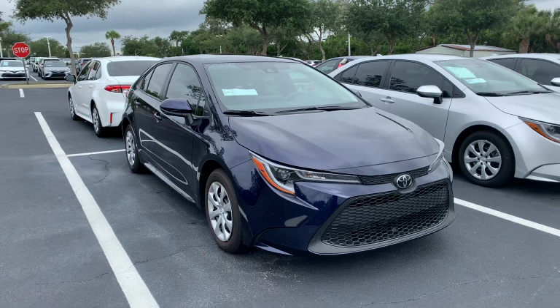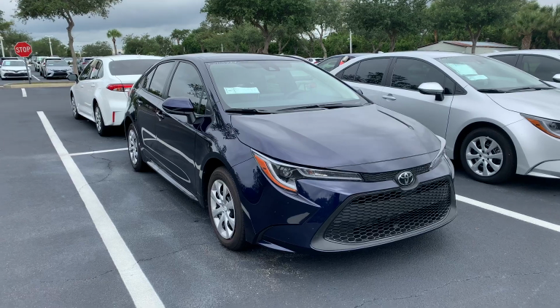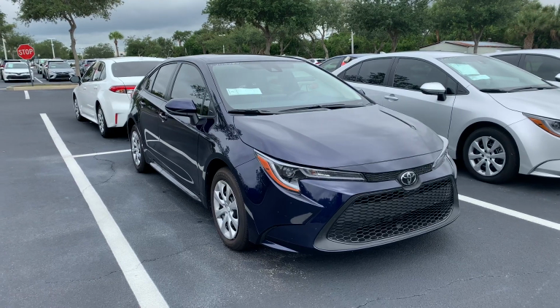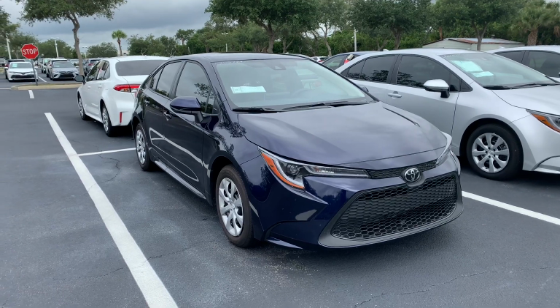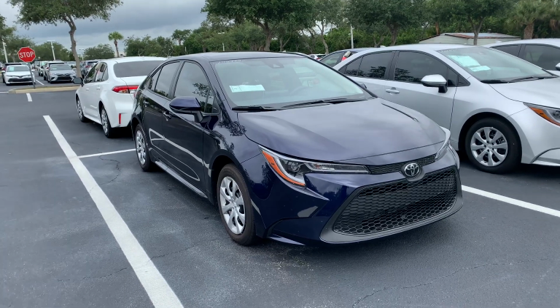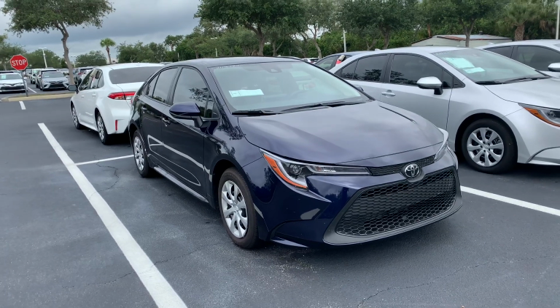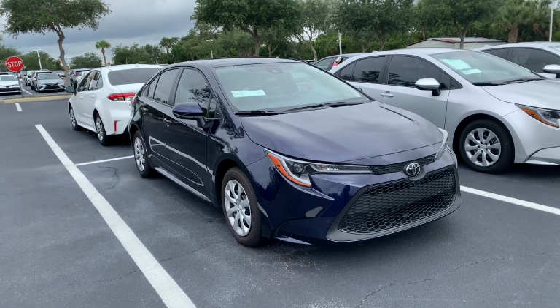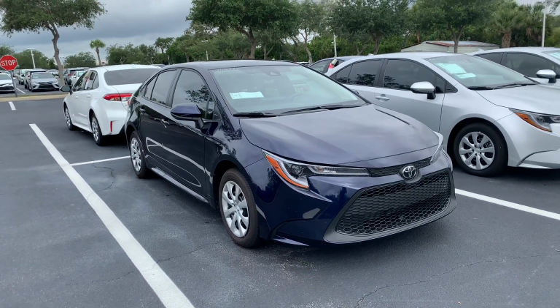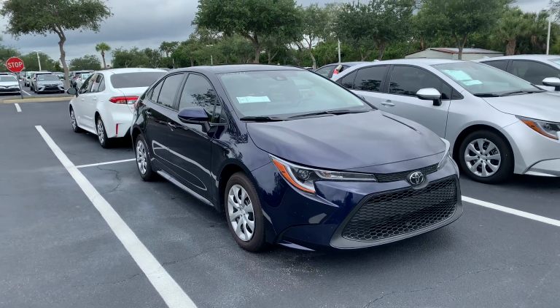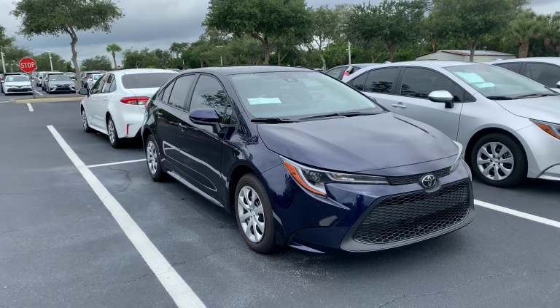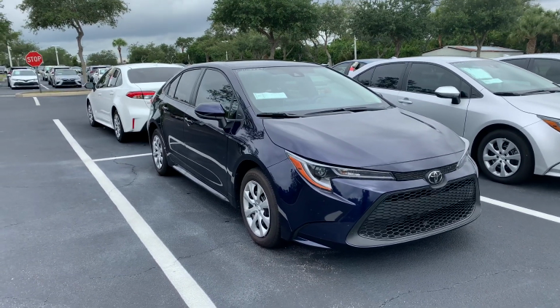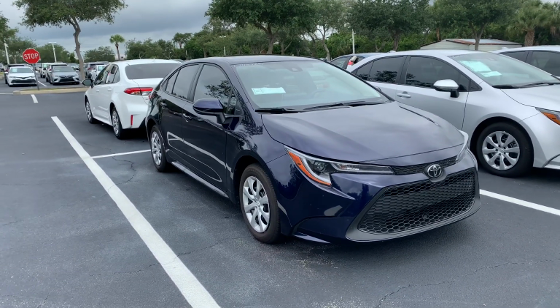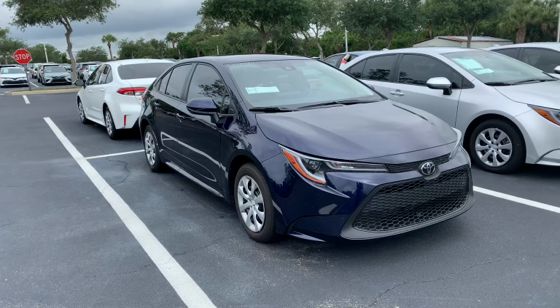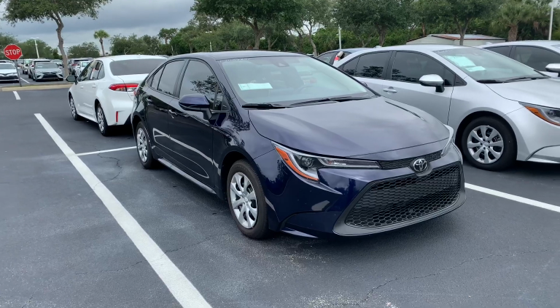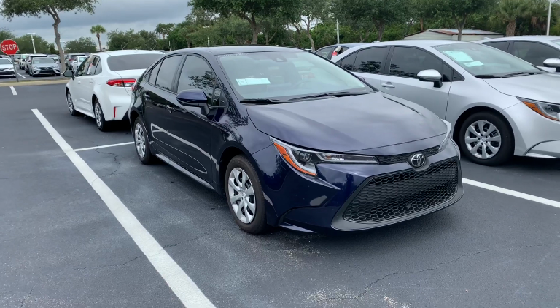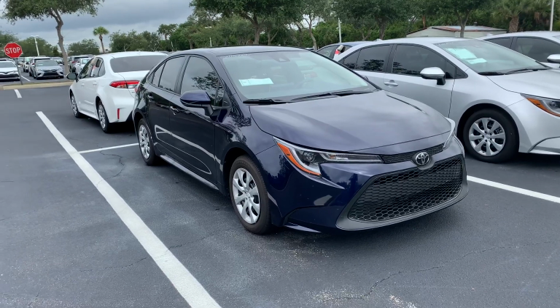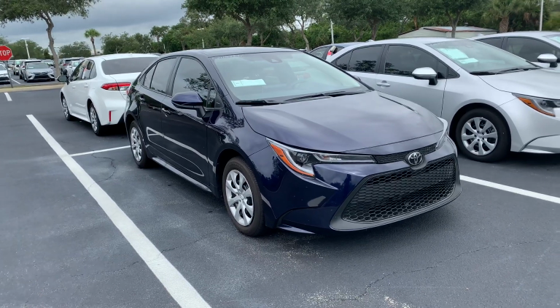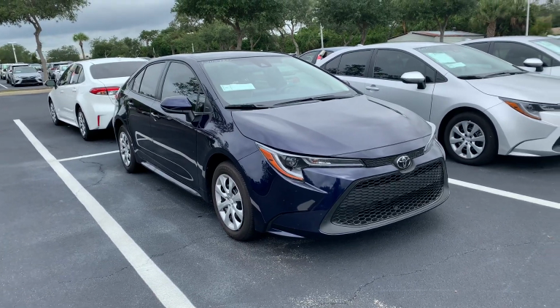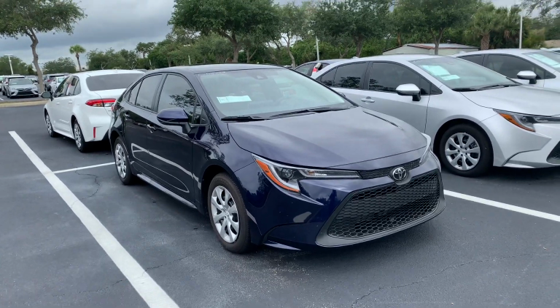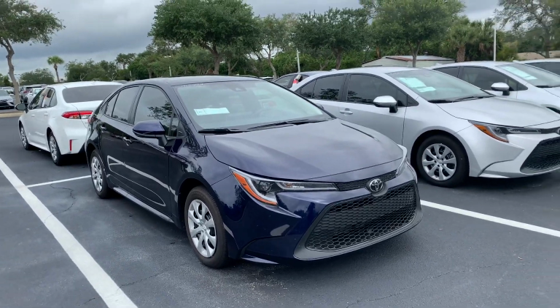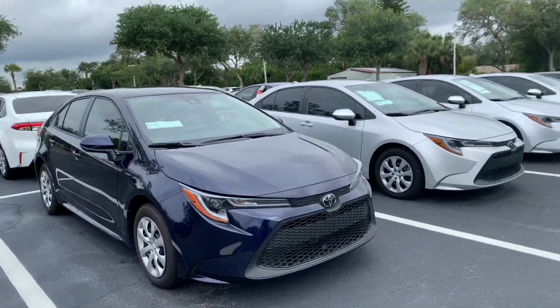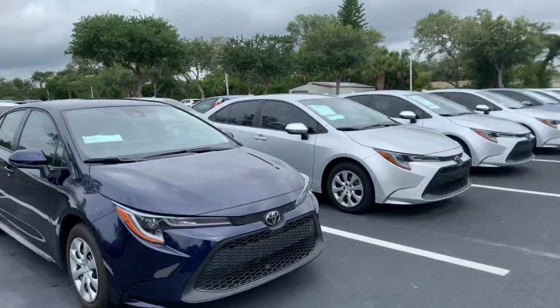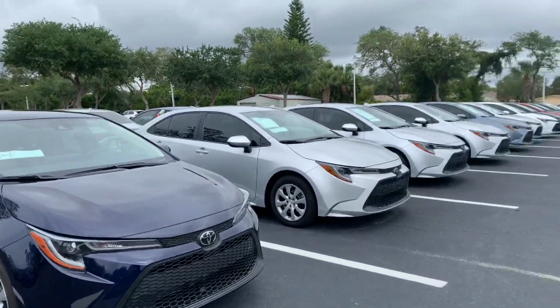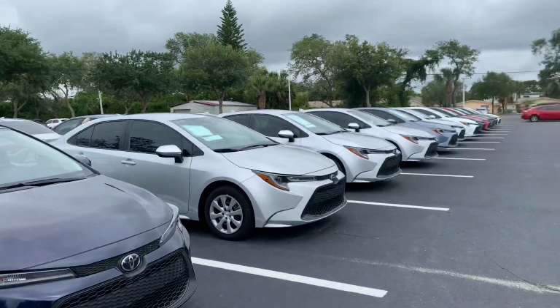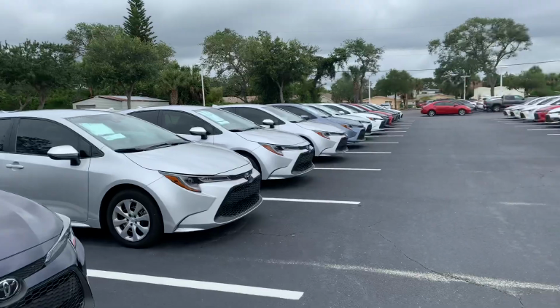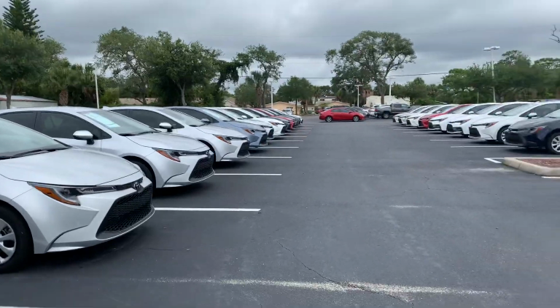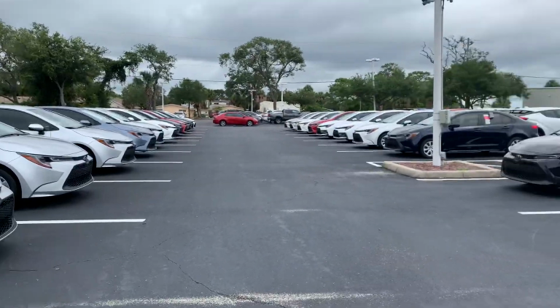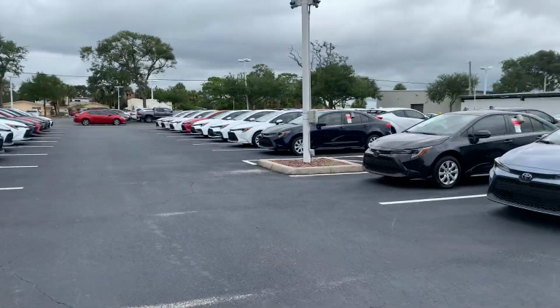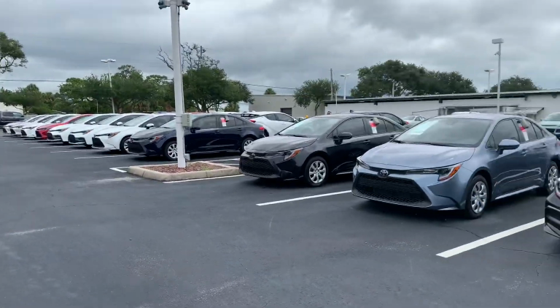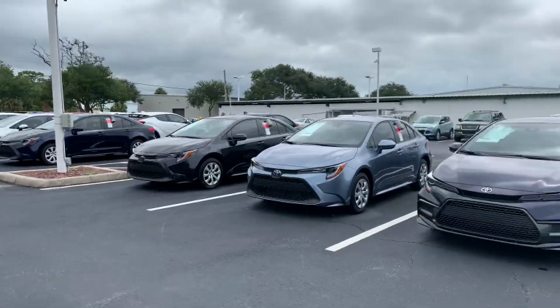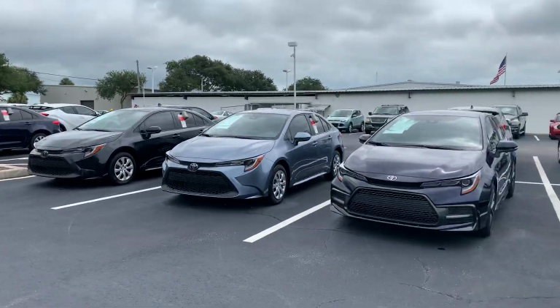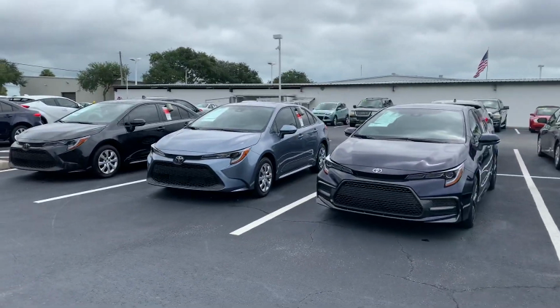Hey Jodi! This is Taylor with Toyota of Melbourne. I am standing in front of the 2020 Toyota Corollas here and want to make a quick walk-around video for you. As you can see, I have tons of Corollas here — tons of models and tons of colors to choose from.